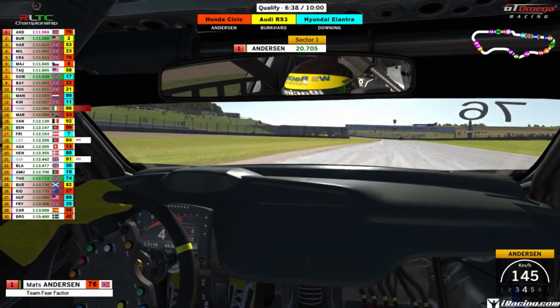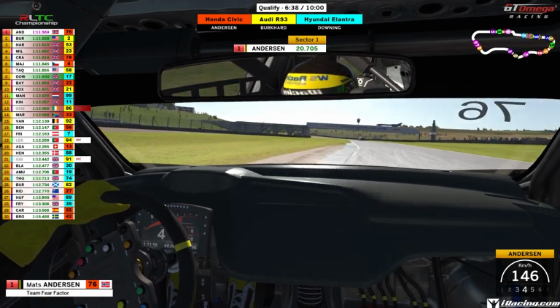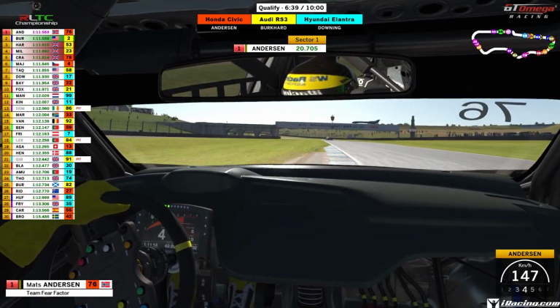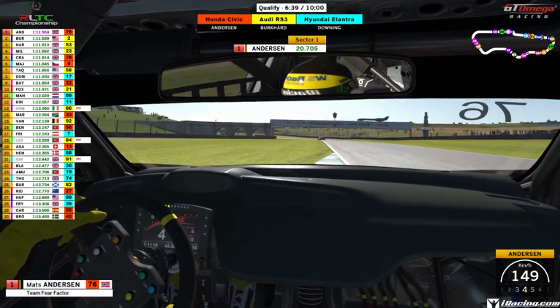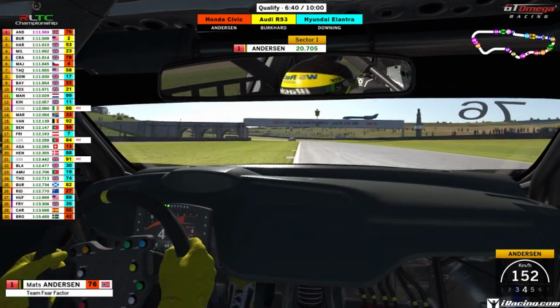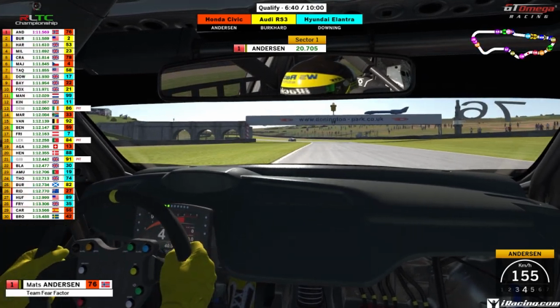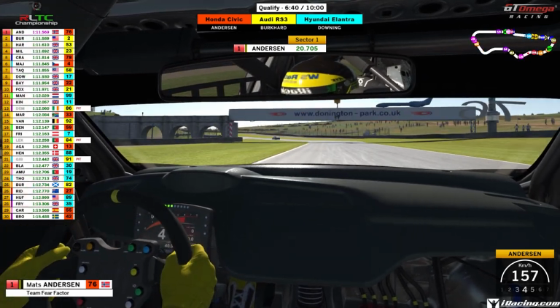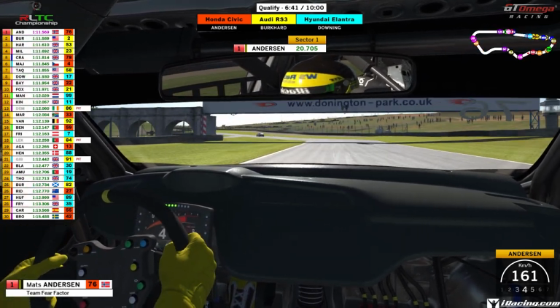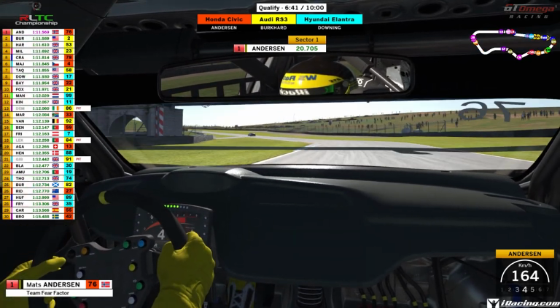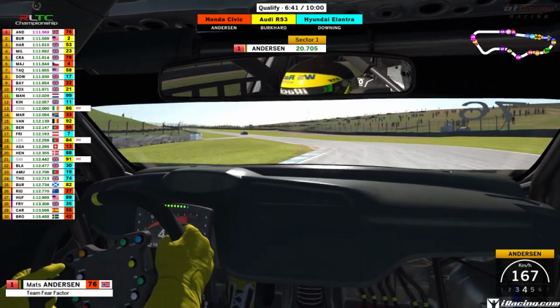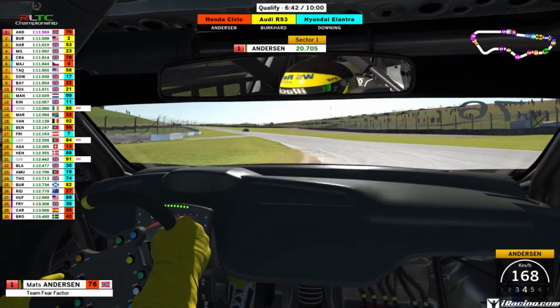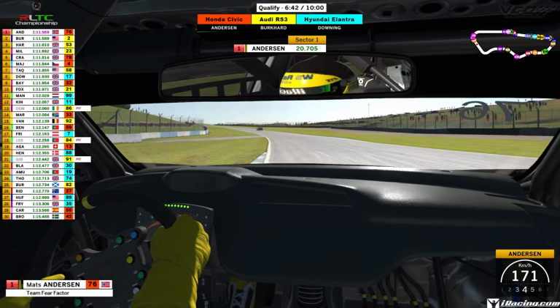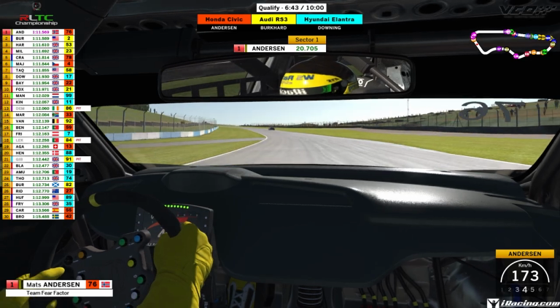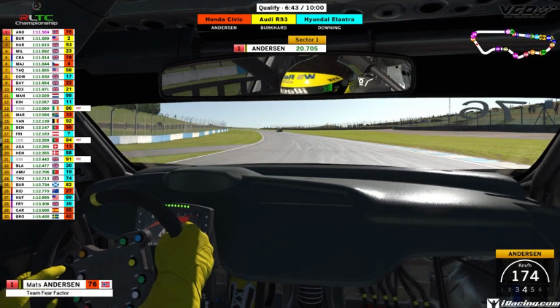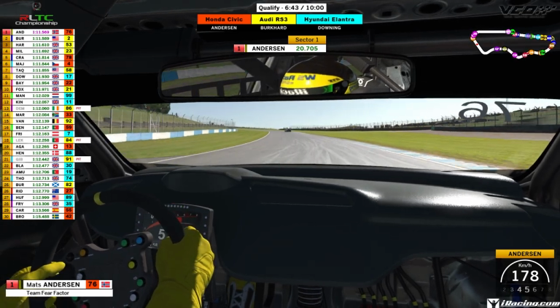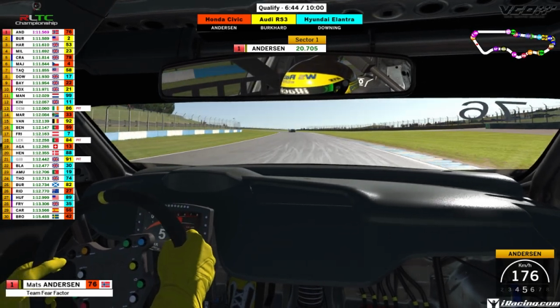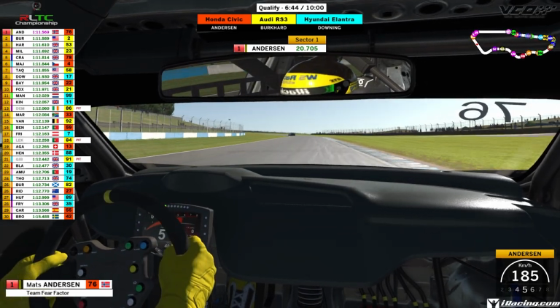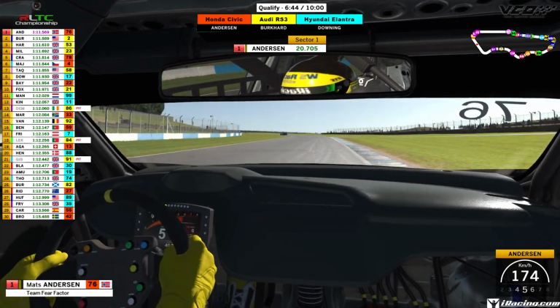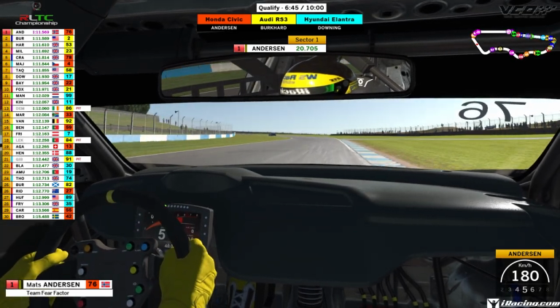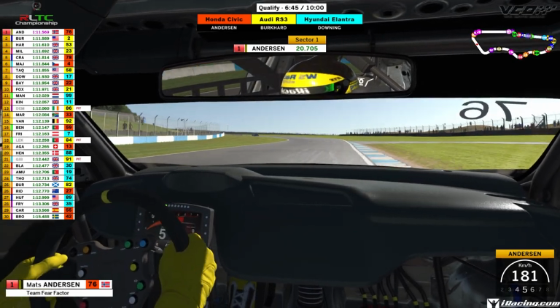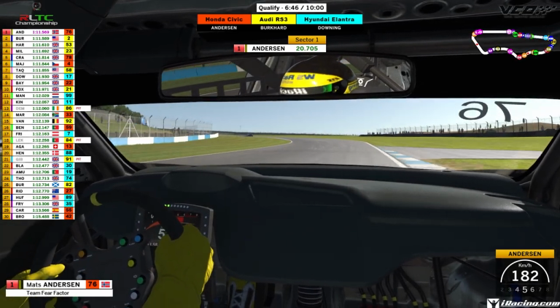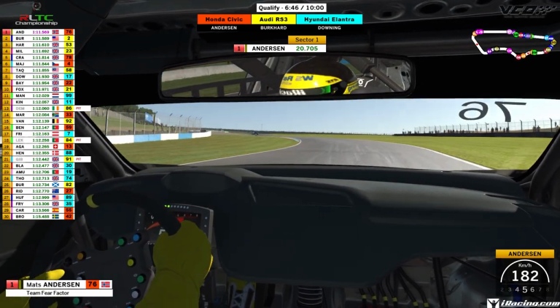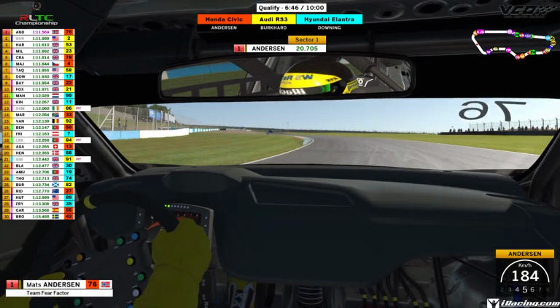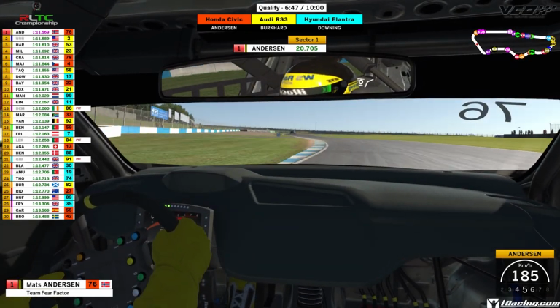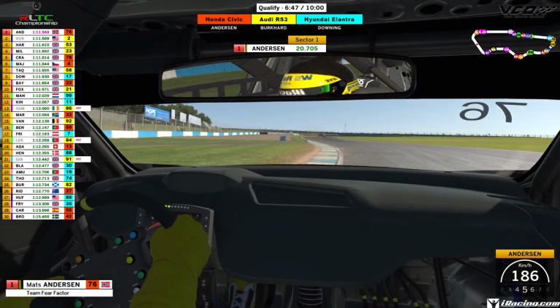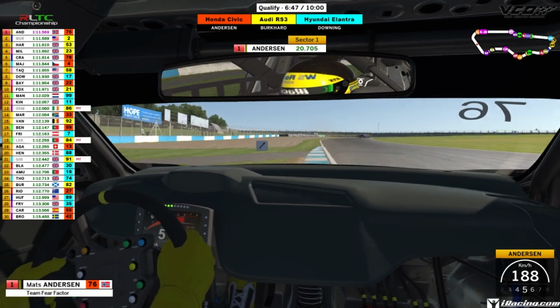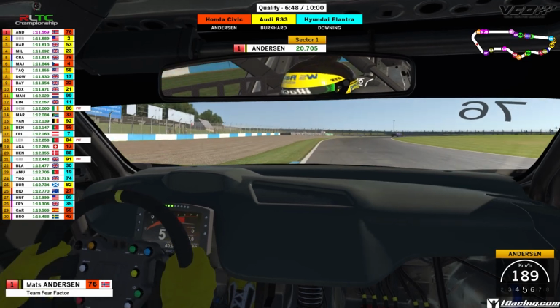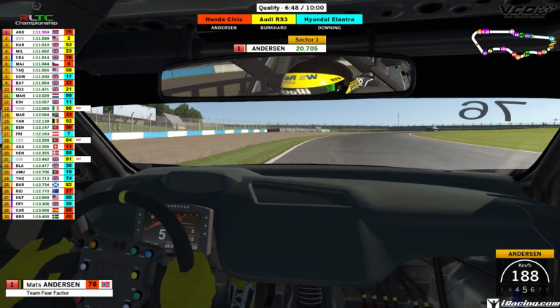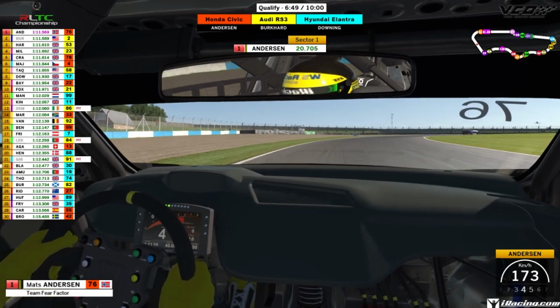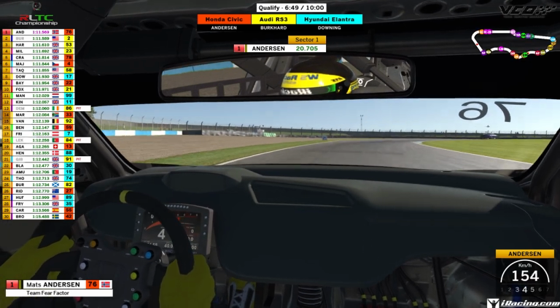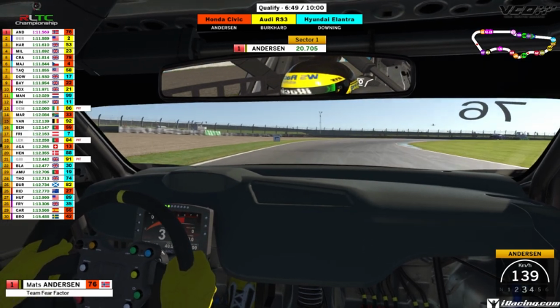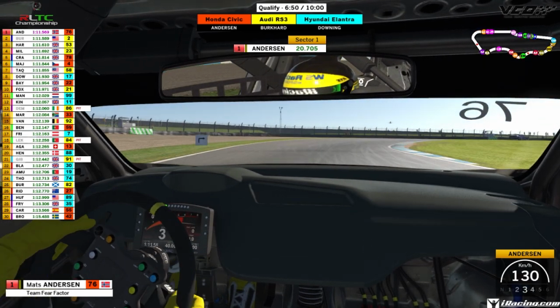Again using all the curb on the left, he cuts the curb on the right and look how close he gets to getting a 1x on the exit there. He uses a little bit of the gravel but keeps two wheels on that curb to completely keep this lap valid, as he does a 20.7 in sector one.